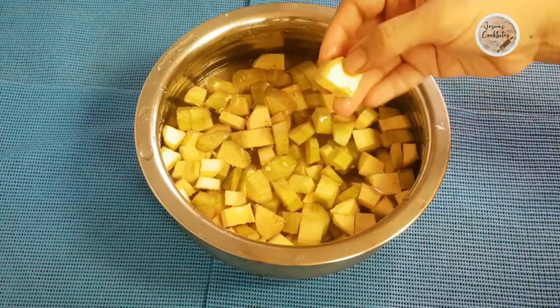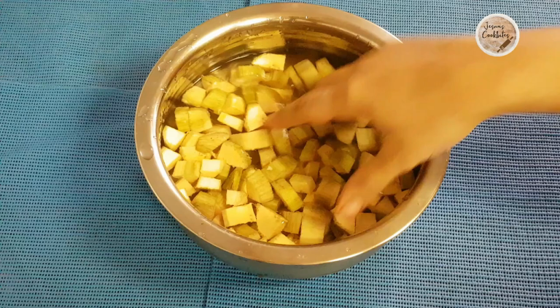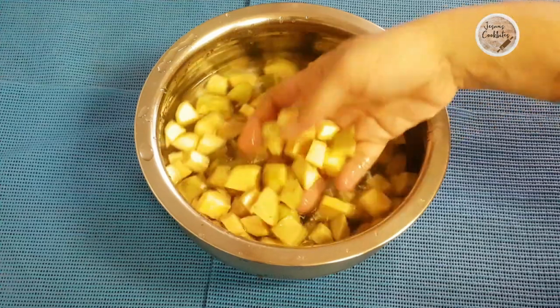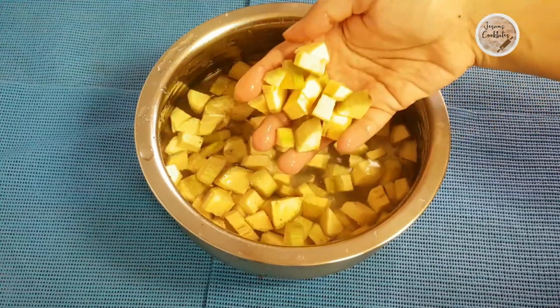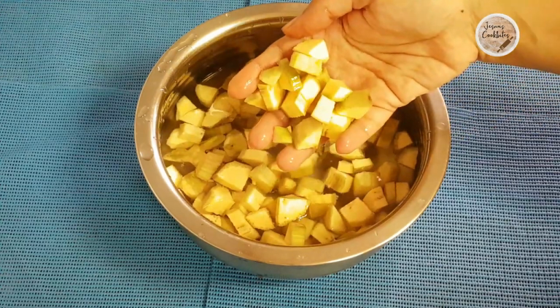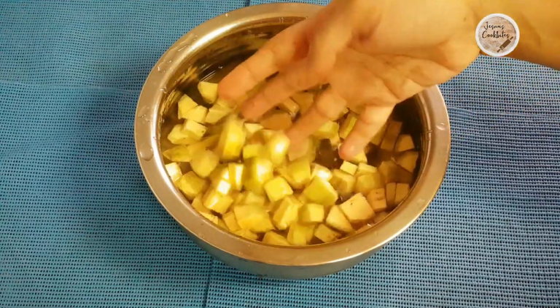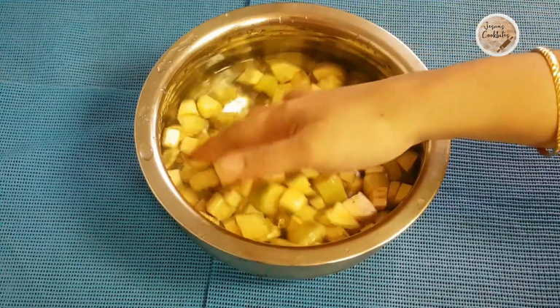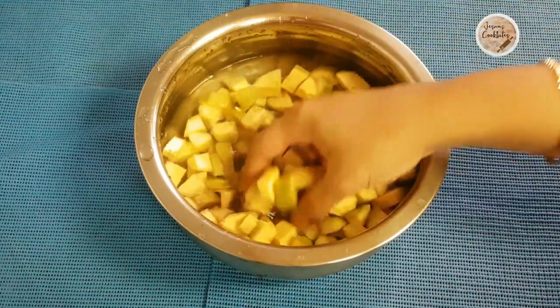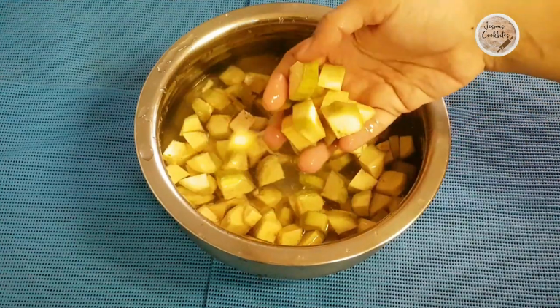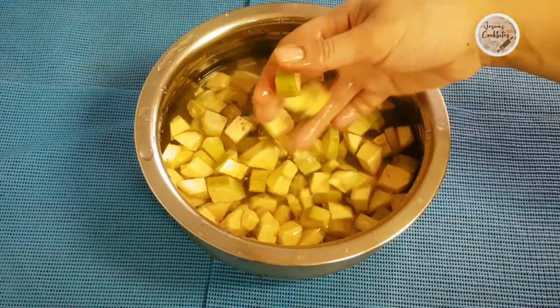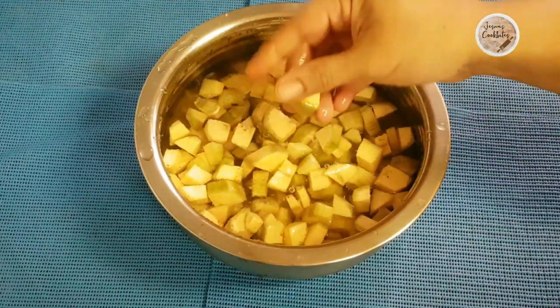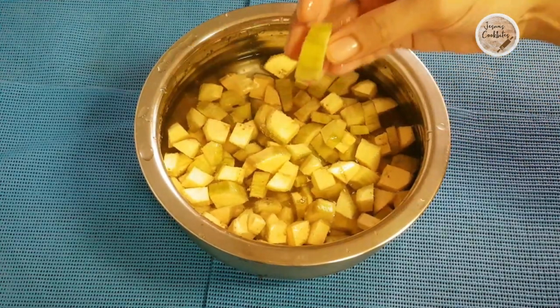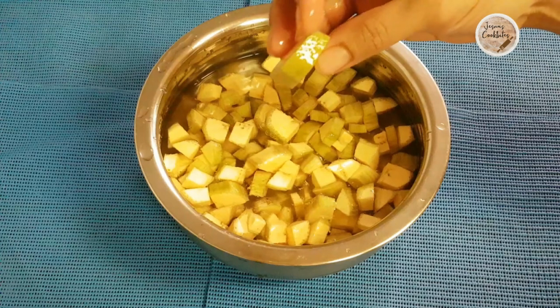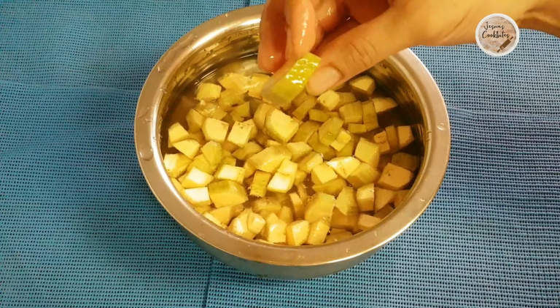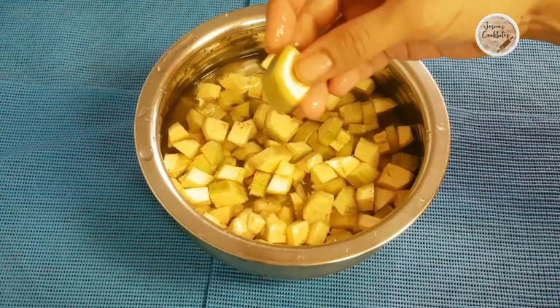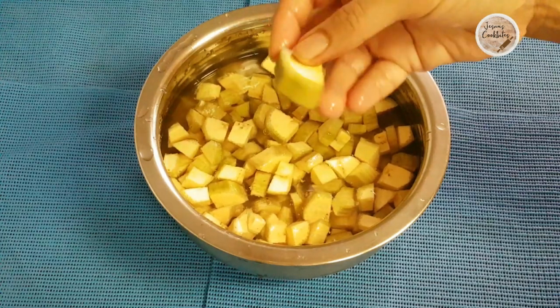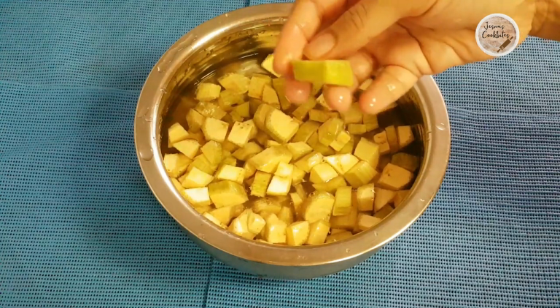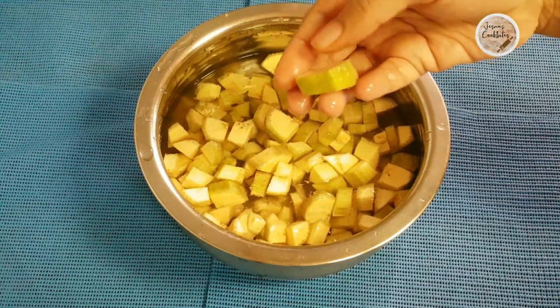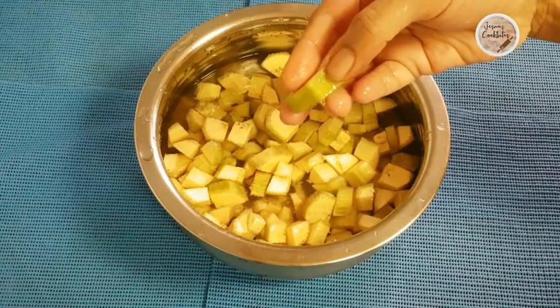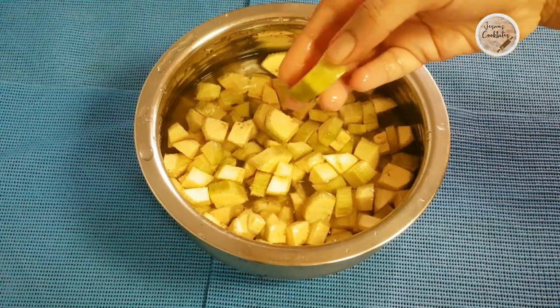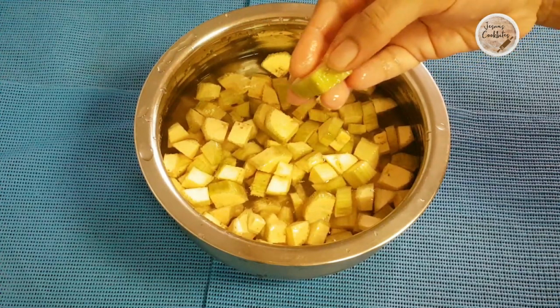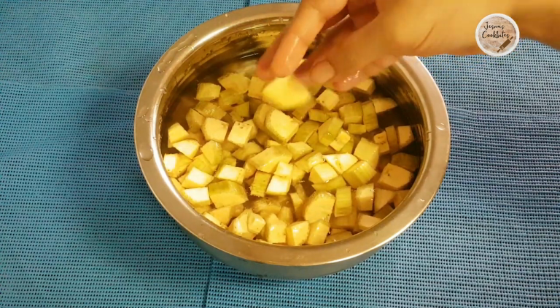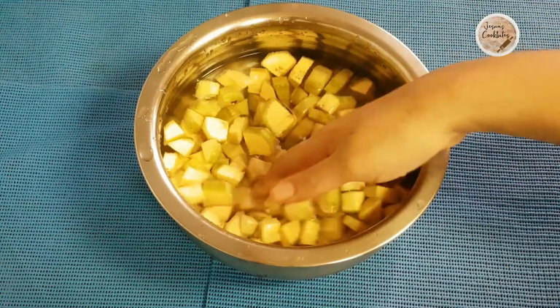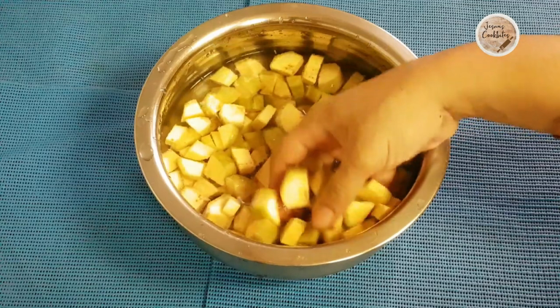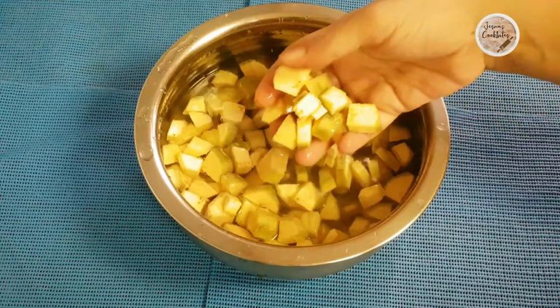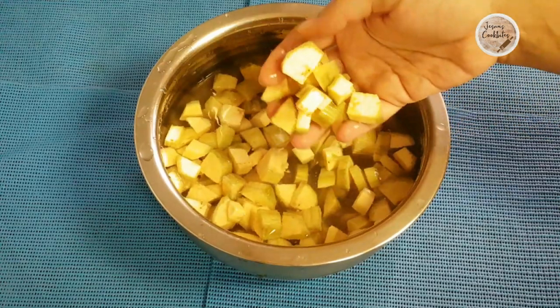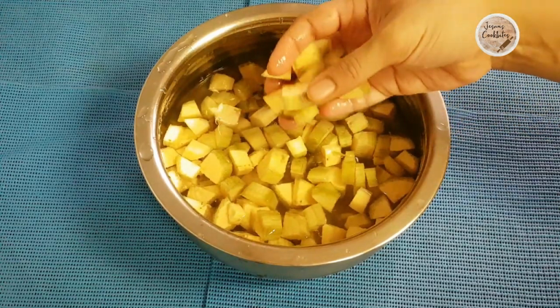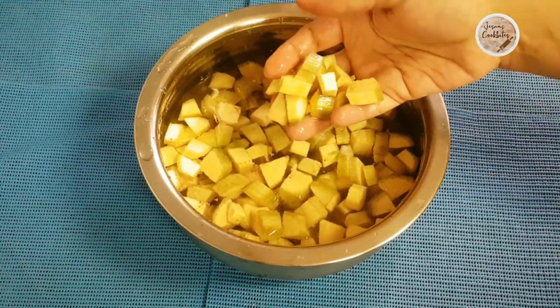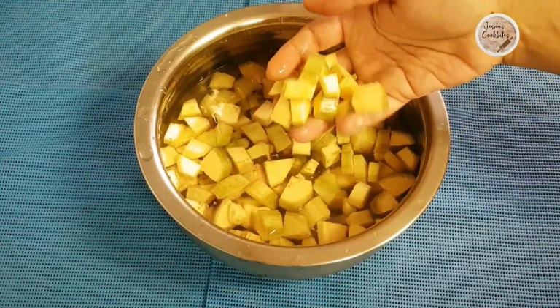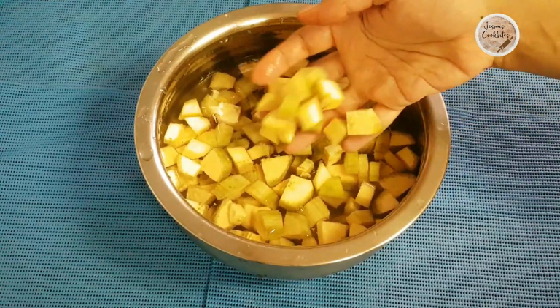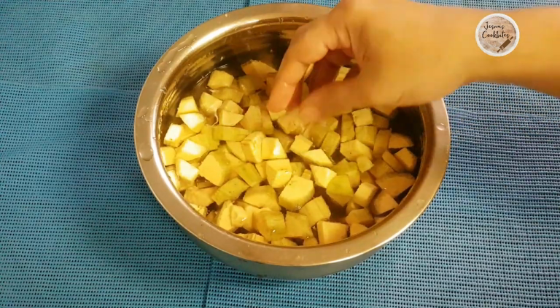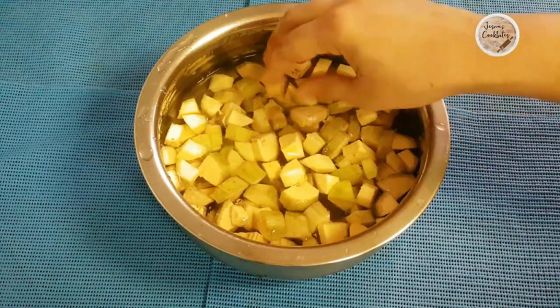I will be able to finish everything together. I will make the video a little bit. I will be able to cut through the rice. I have to cut a bit in the rice. I made the rice.